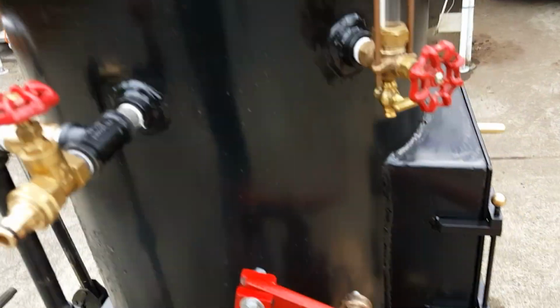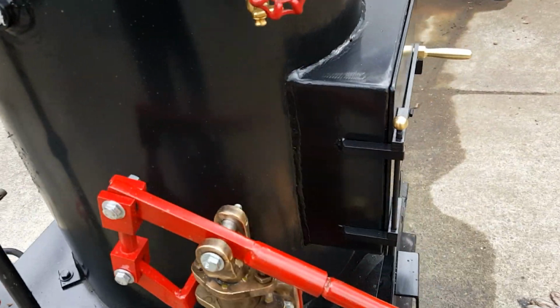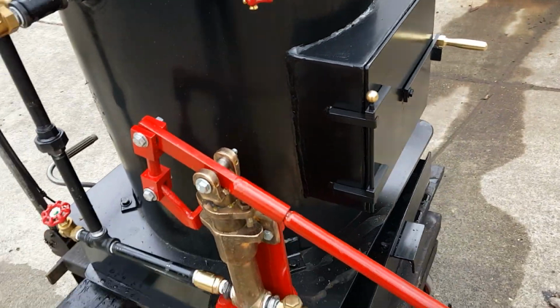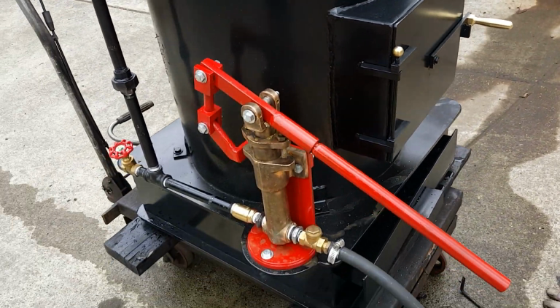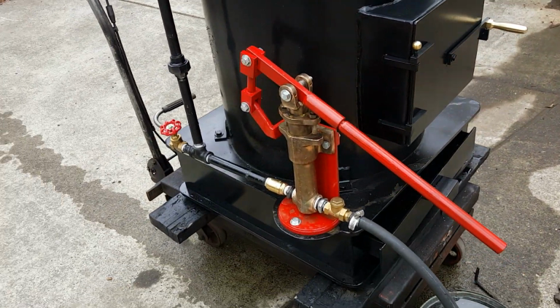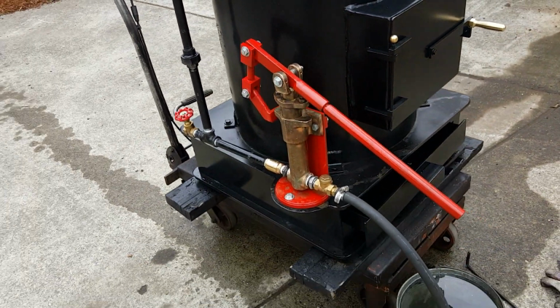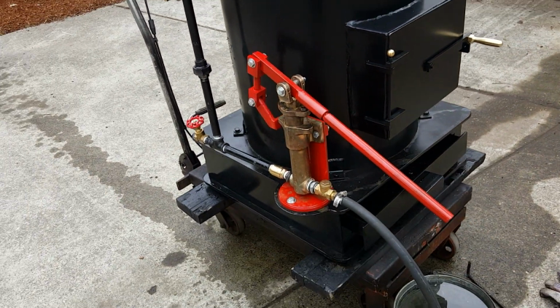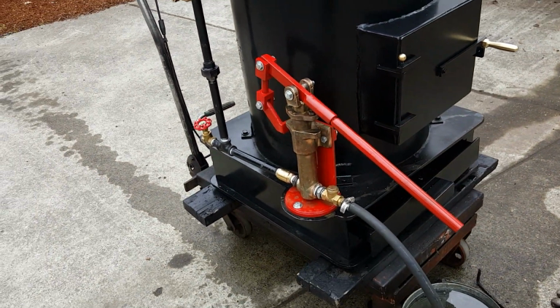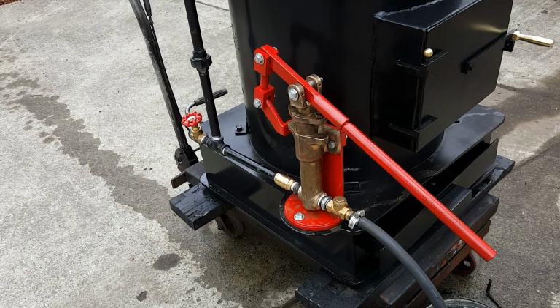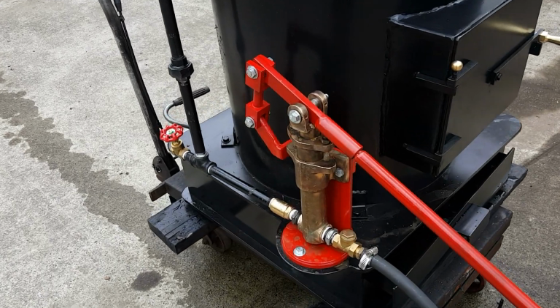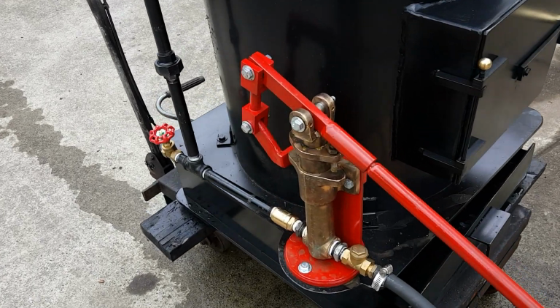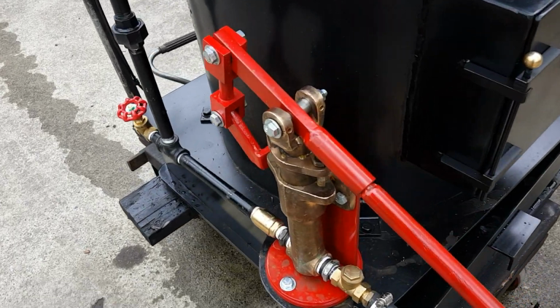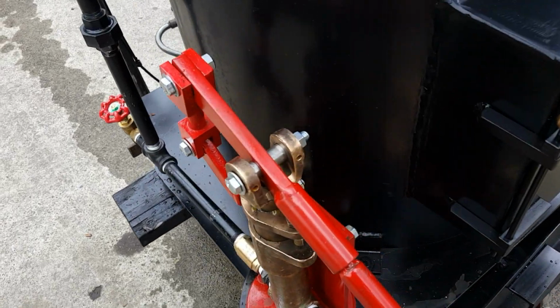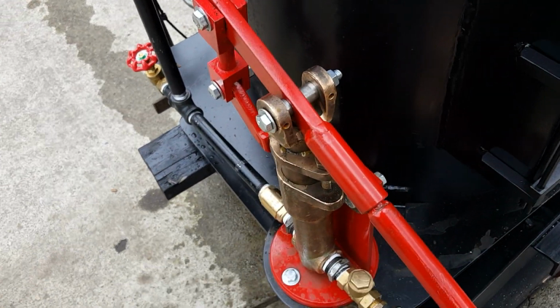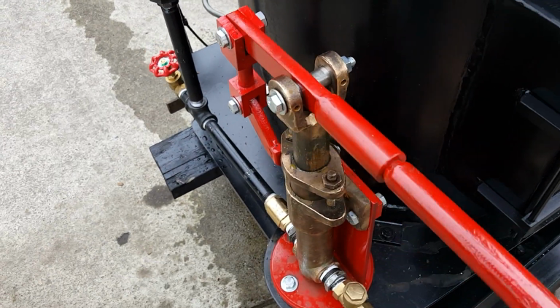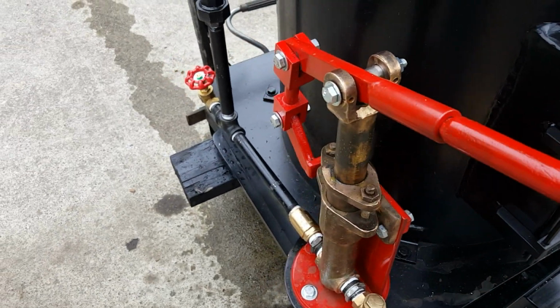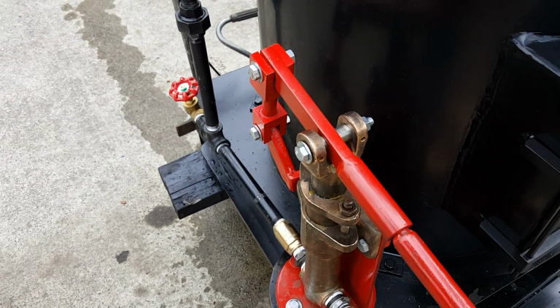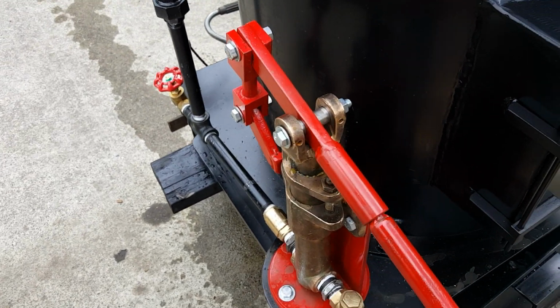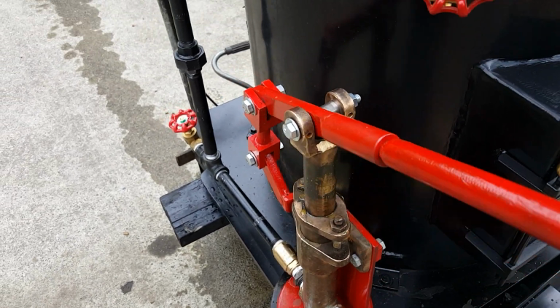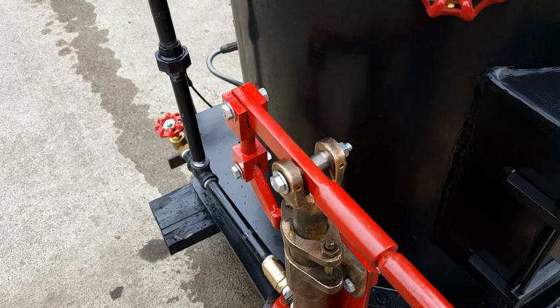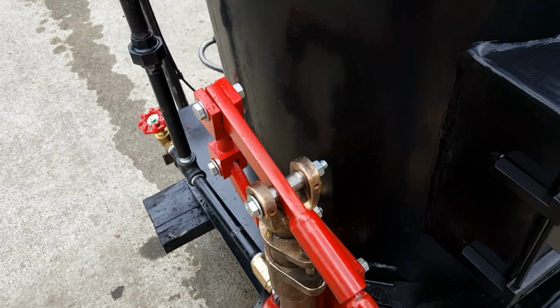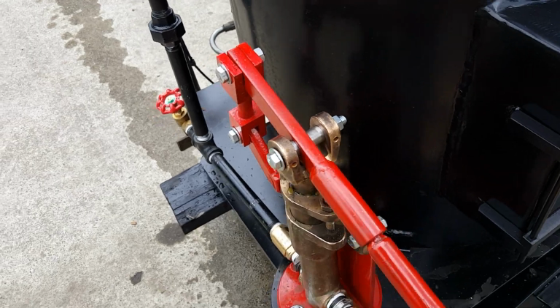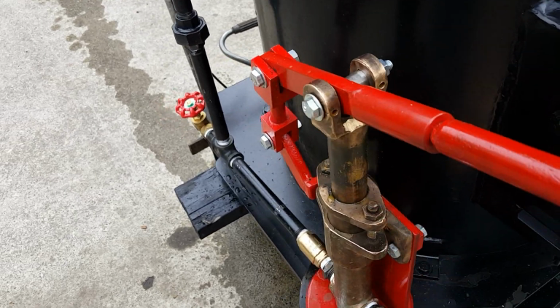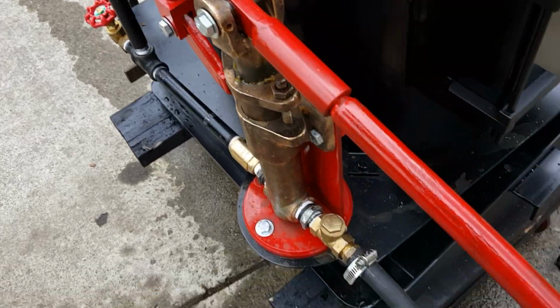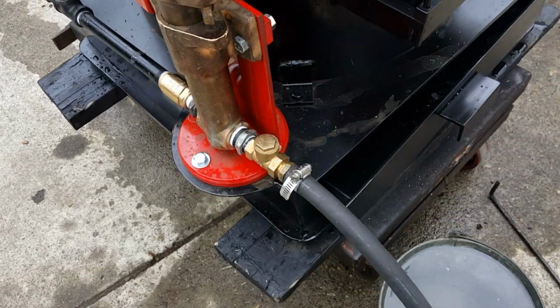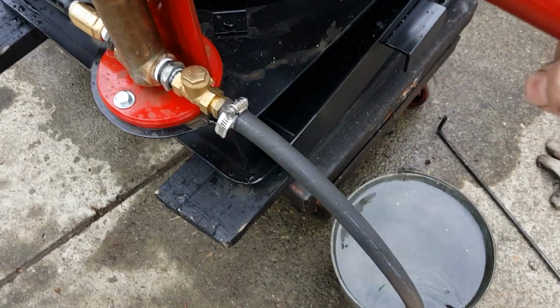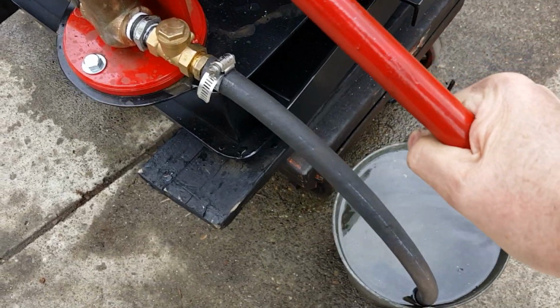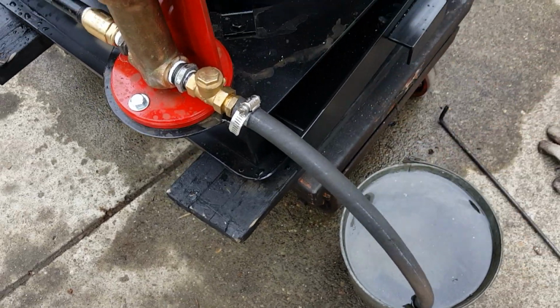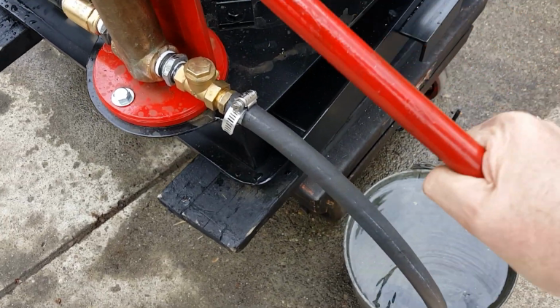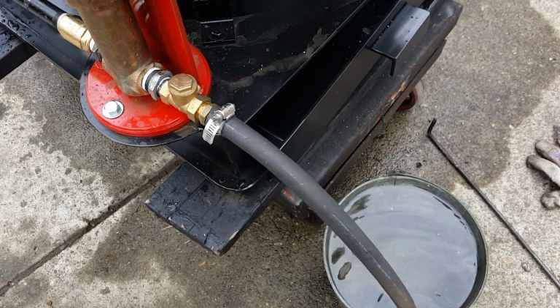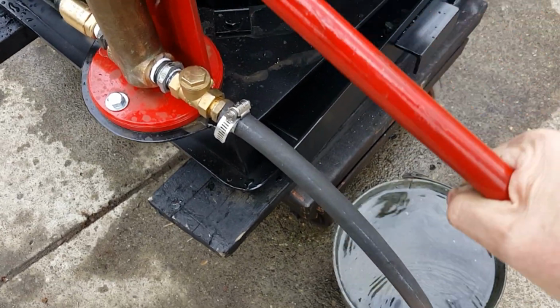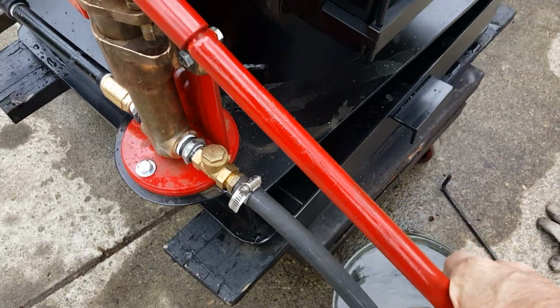So the hand pump — this has got a one and a half inch ram on this one. I built the entire part. I found an antique pump and rebuilt it. Works great. I'm just taking water out of my little bucket down there.